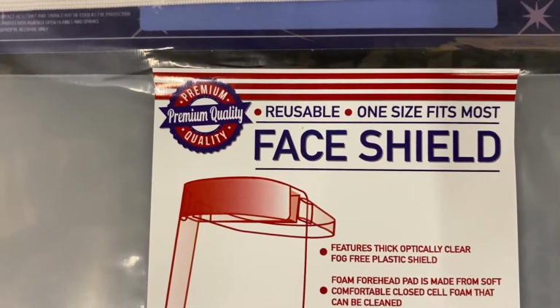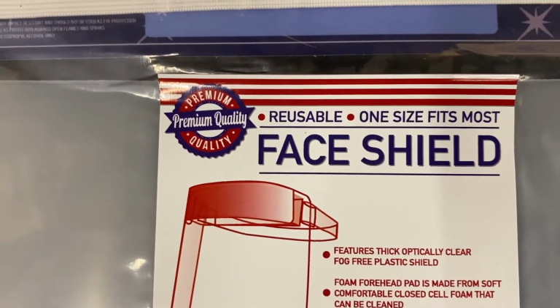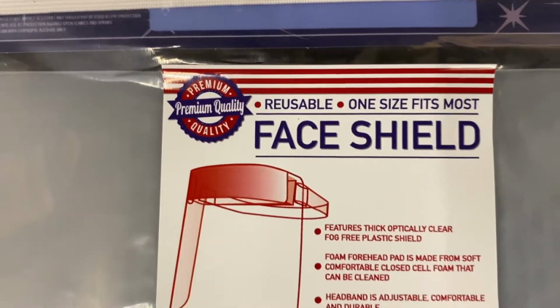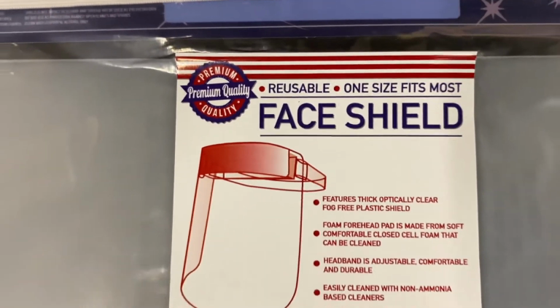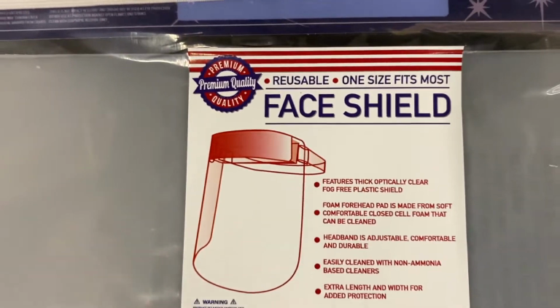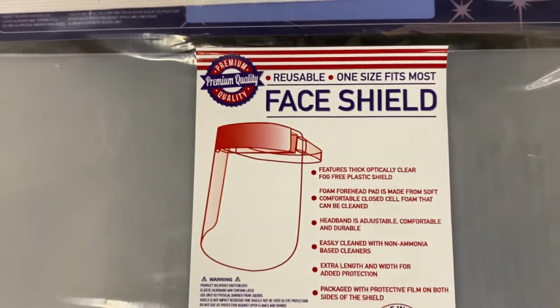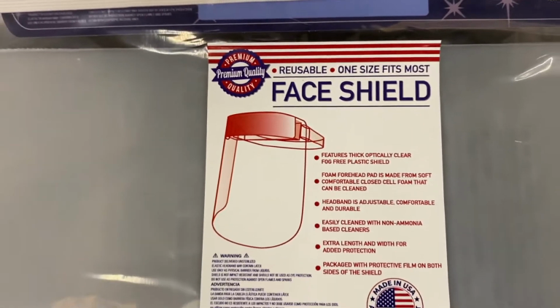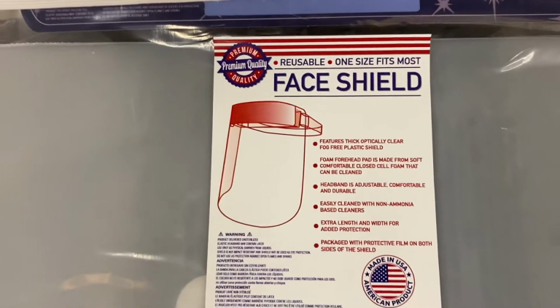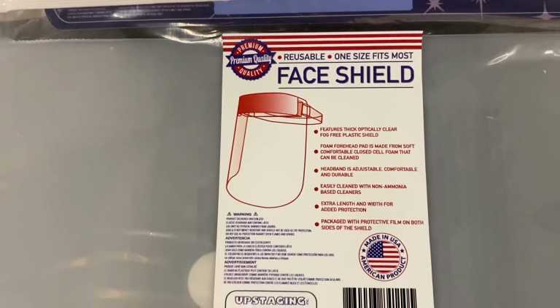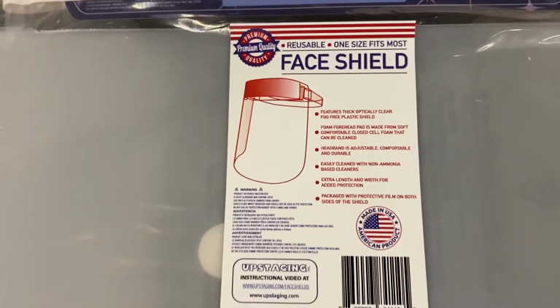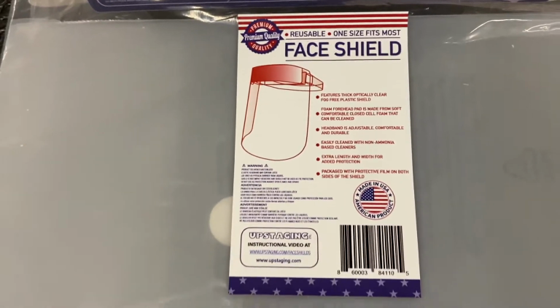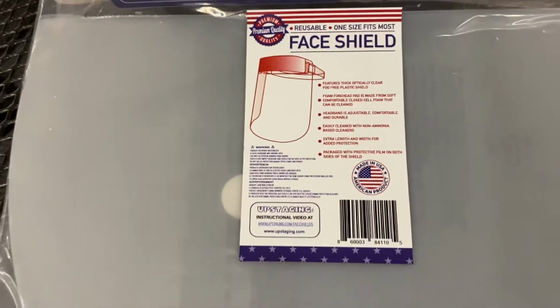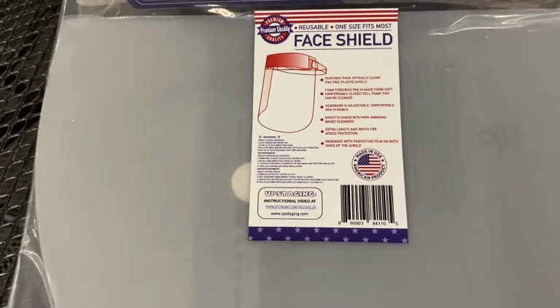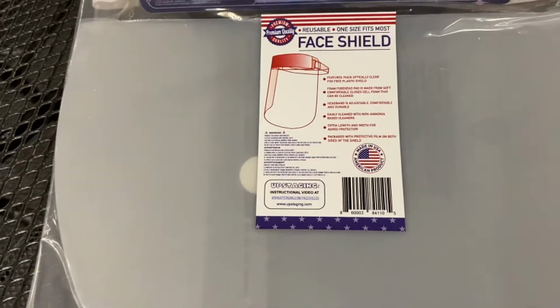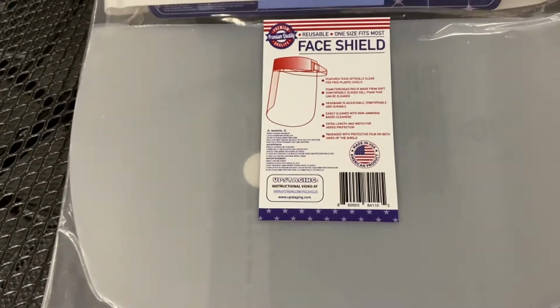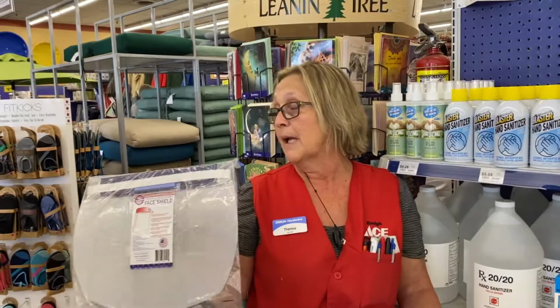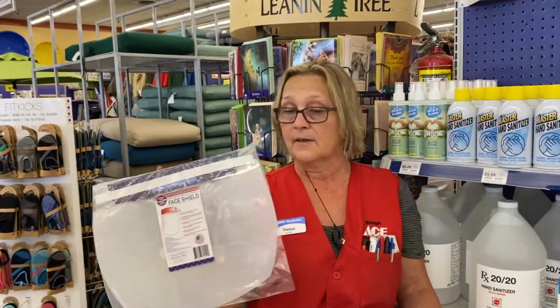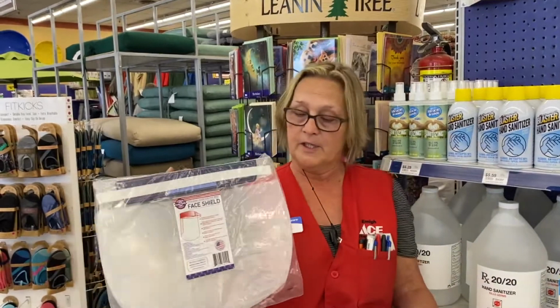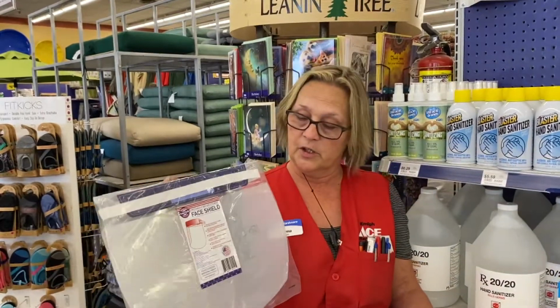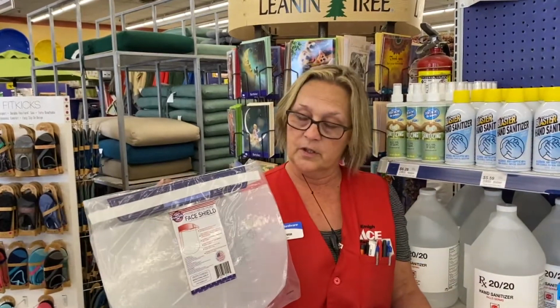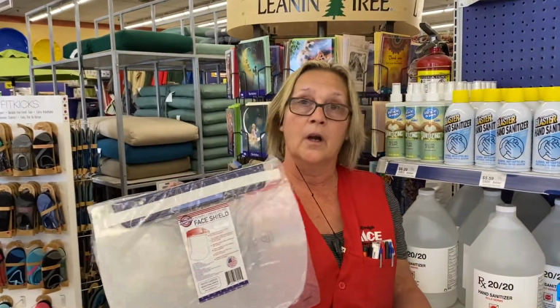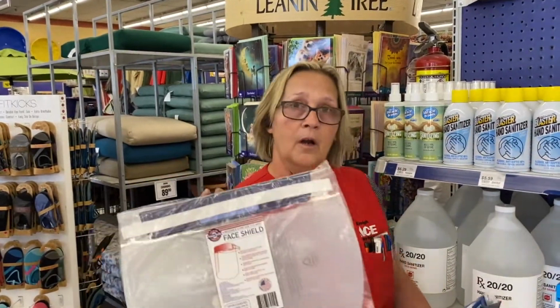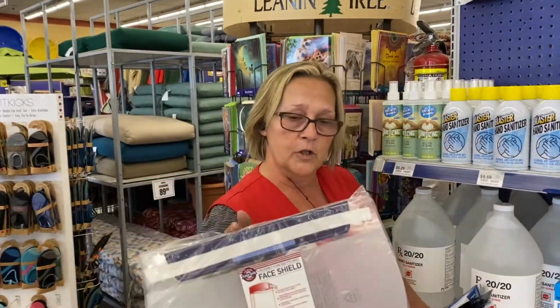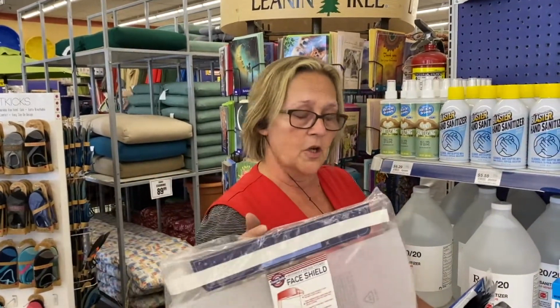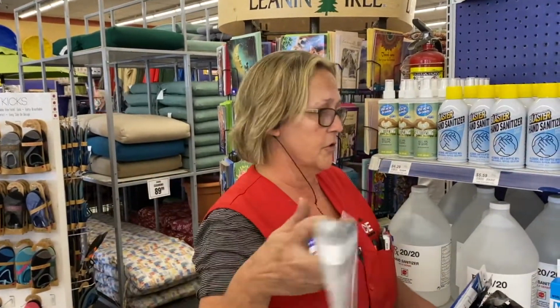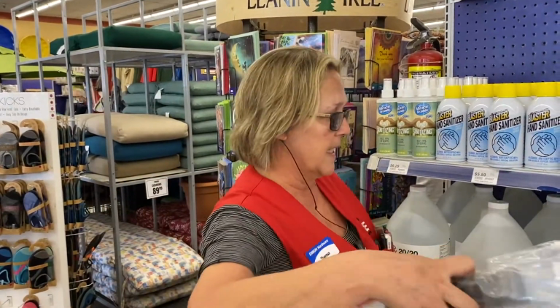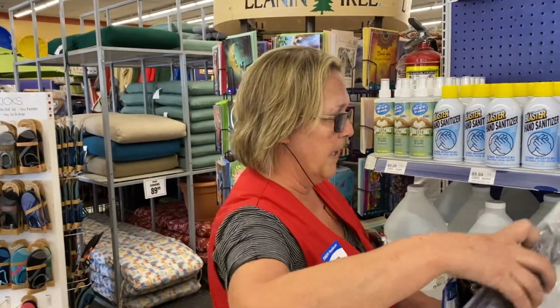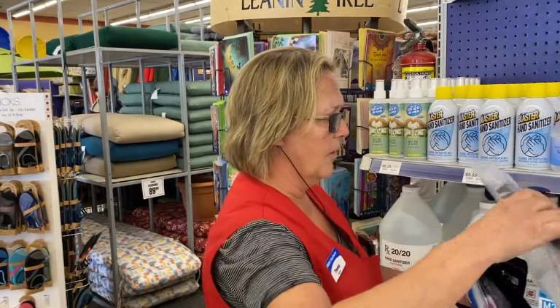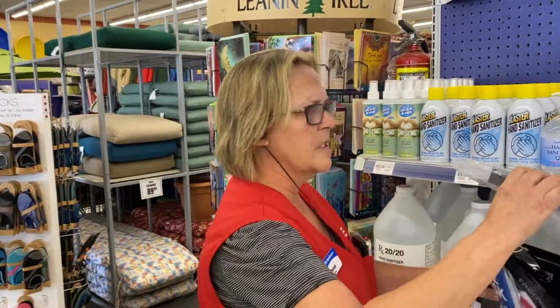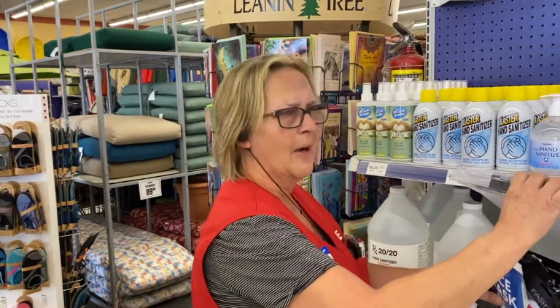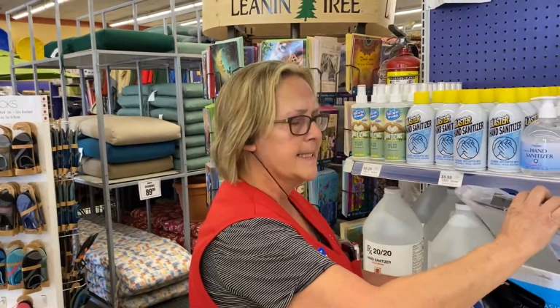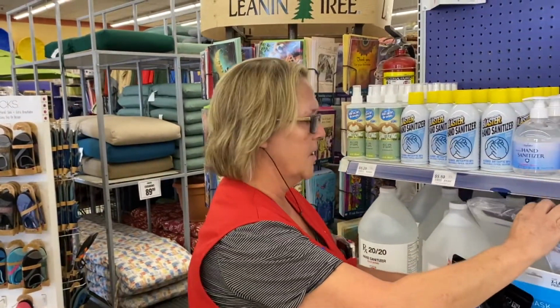Also, in addition to that, if you don't like the idea of the mask, we have a plastic face shield, which also just came in. It runs about $18.